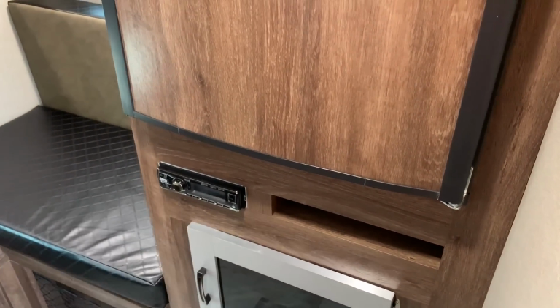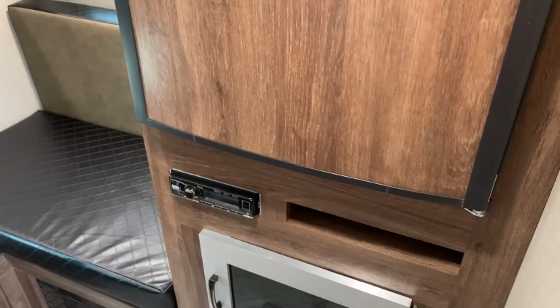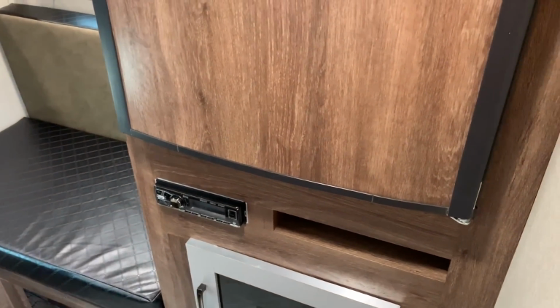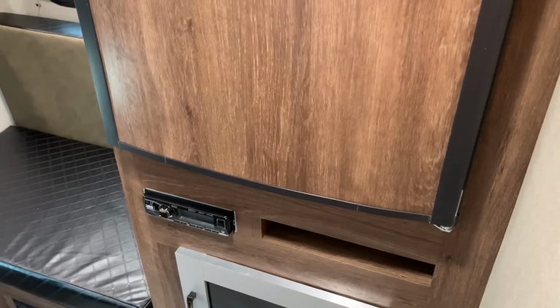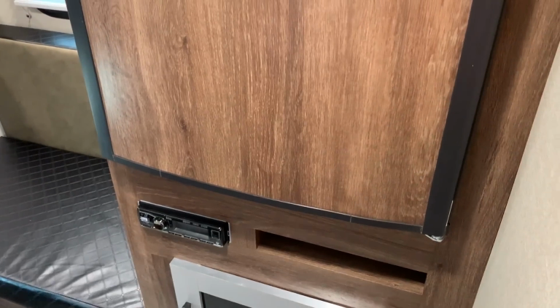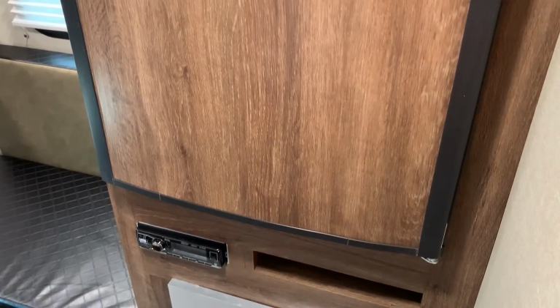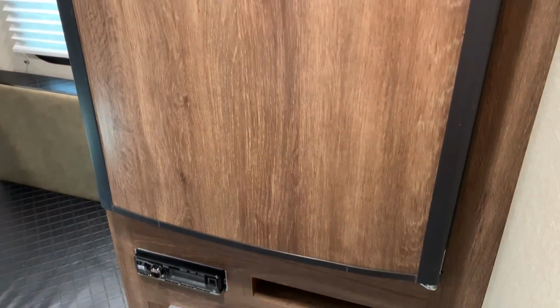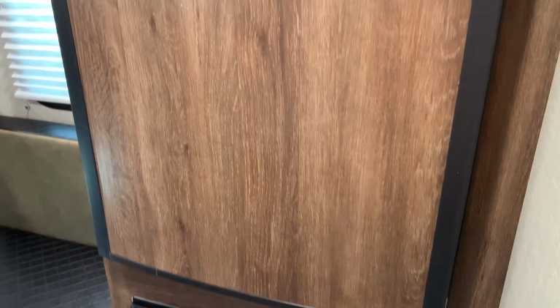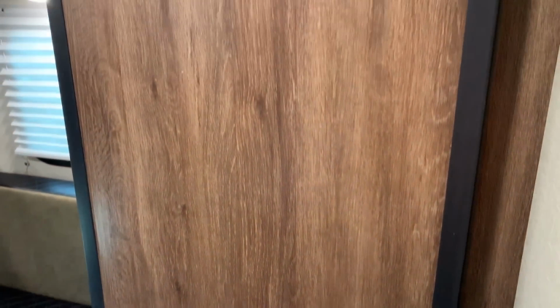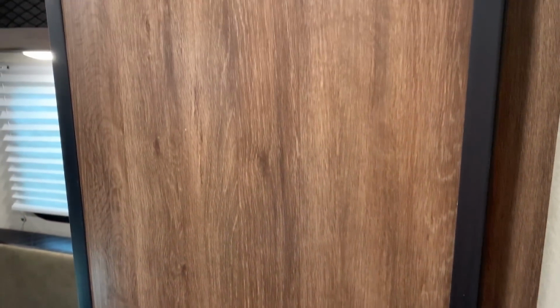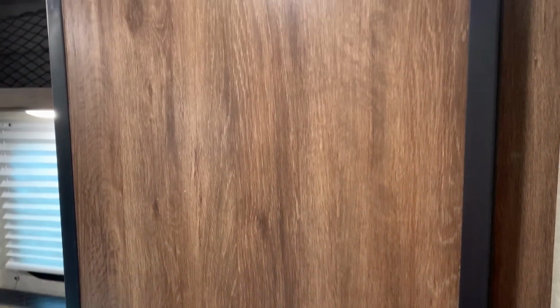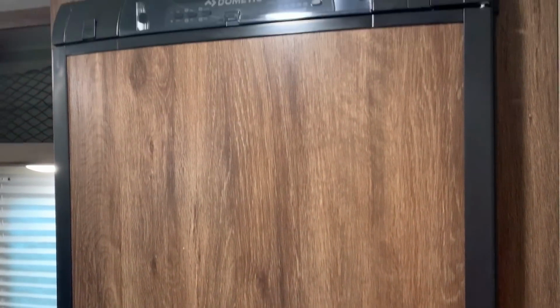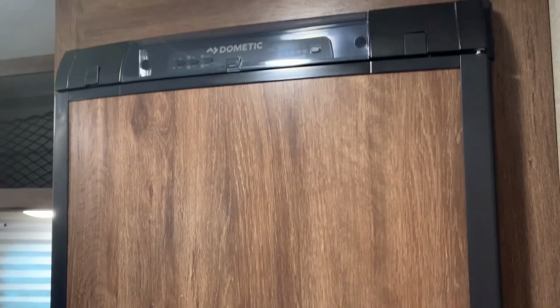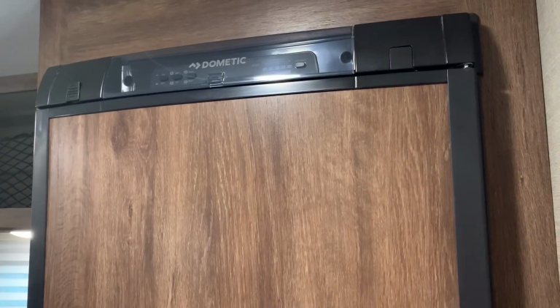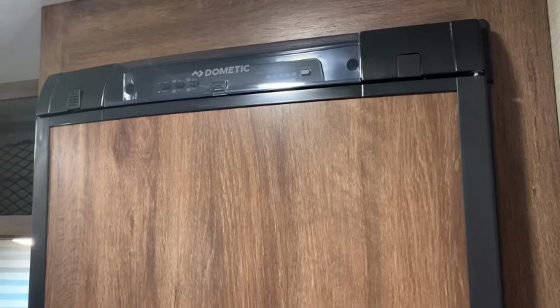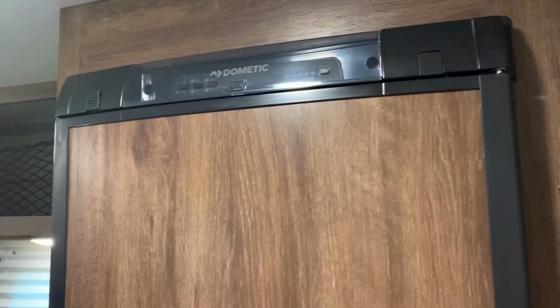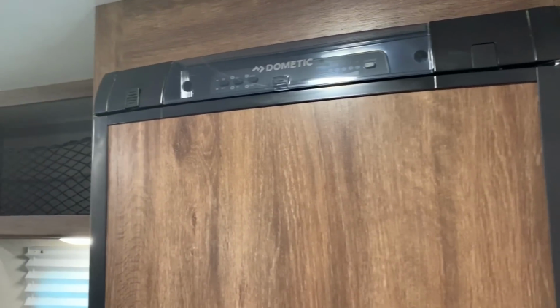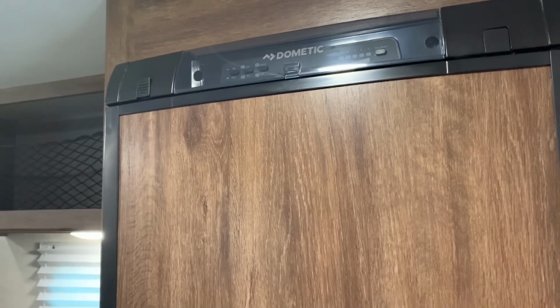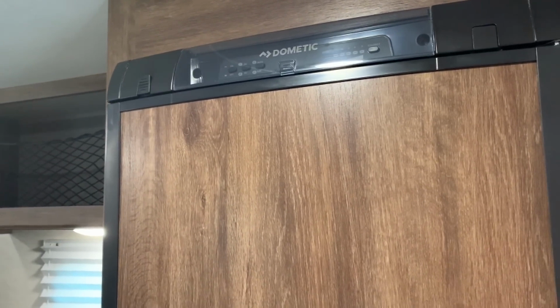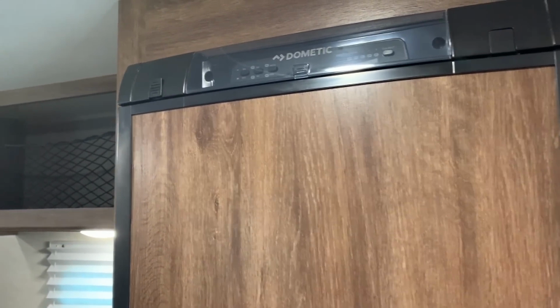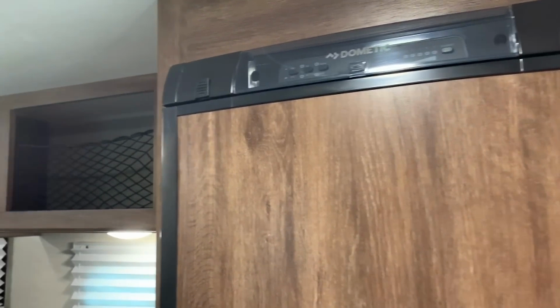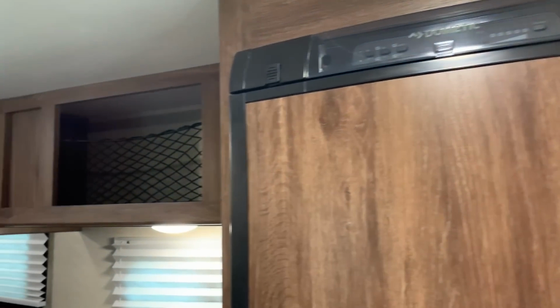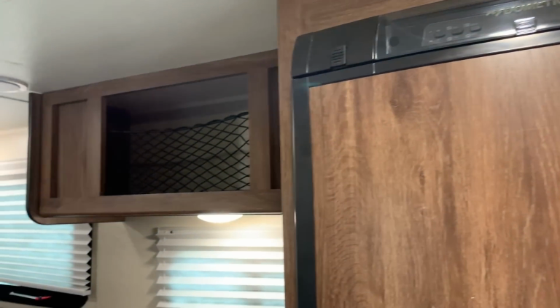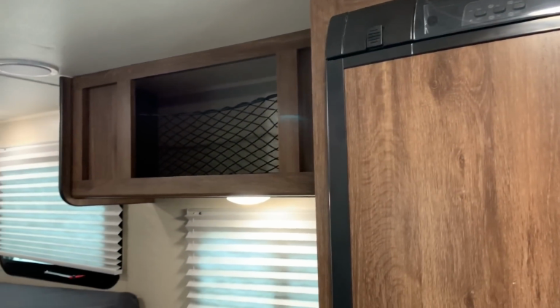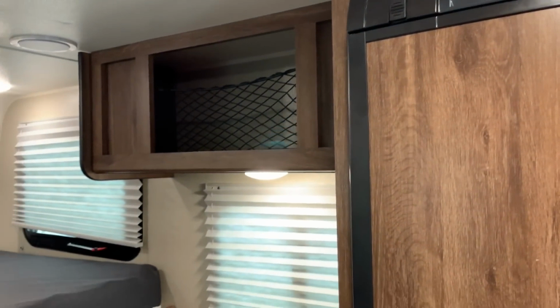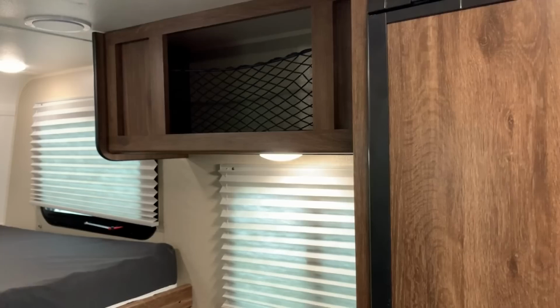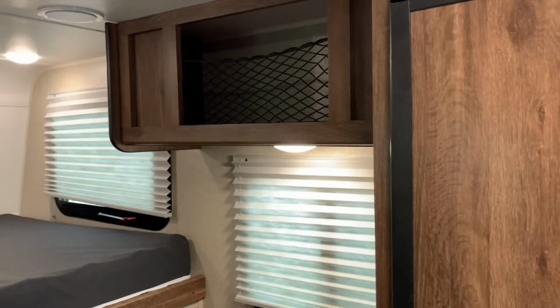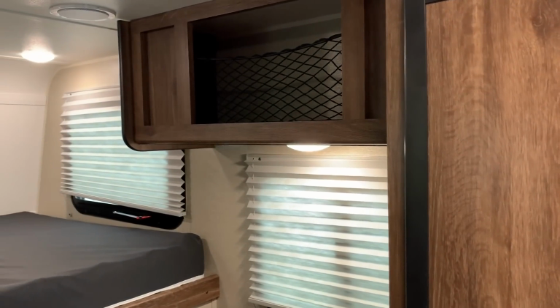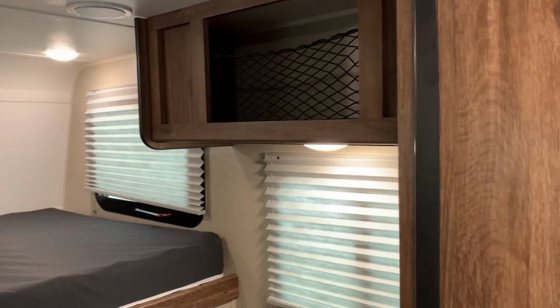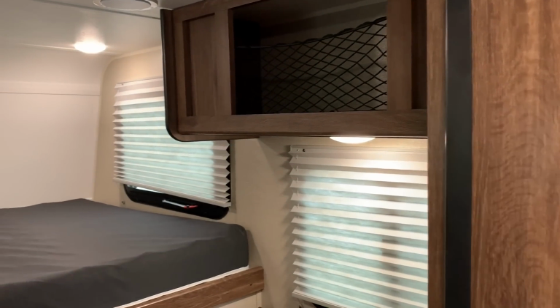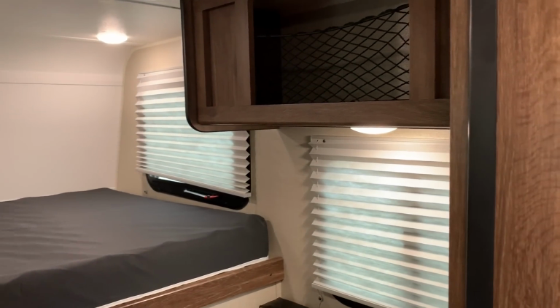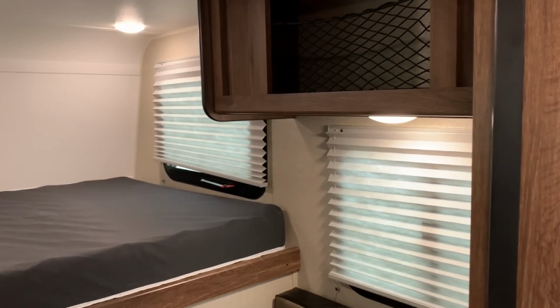Head unit for the indoor and outdoor stereo system. These all come standard with a three-way refrigerator that will run on 12-volt electricity, 110-volt electricity, or propane gas. Got some storage cubbies up on either side.